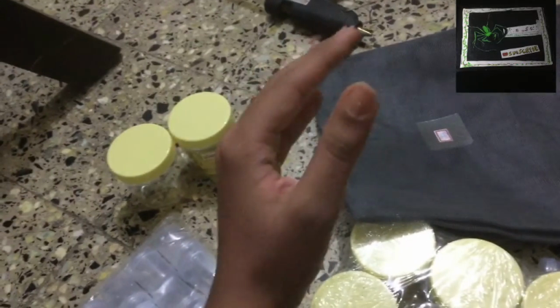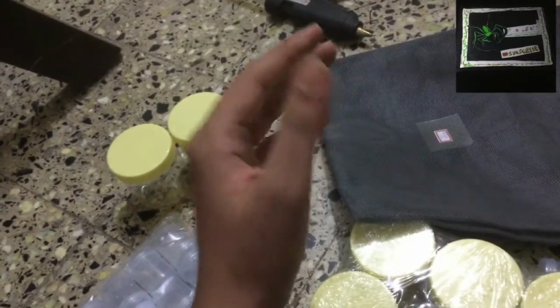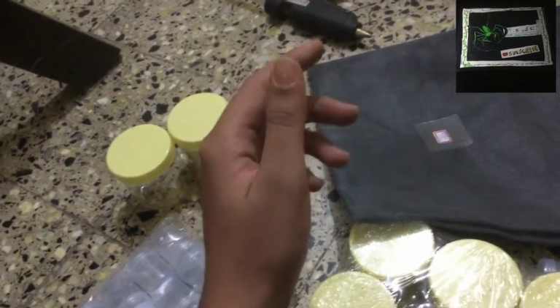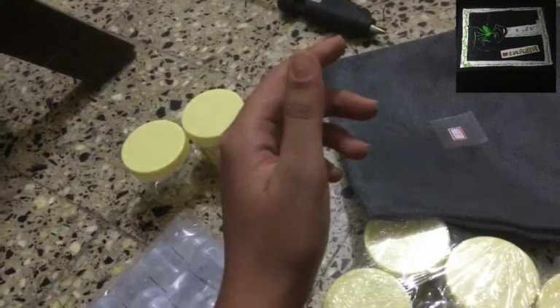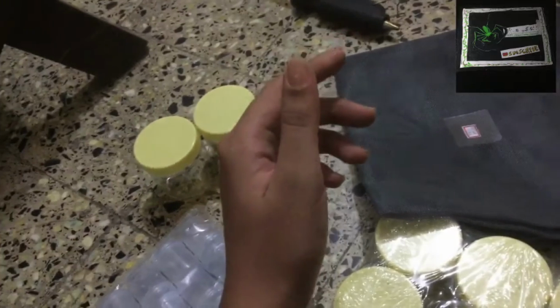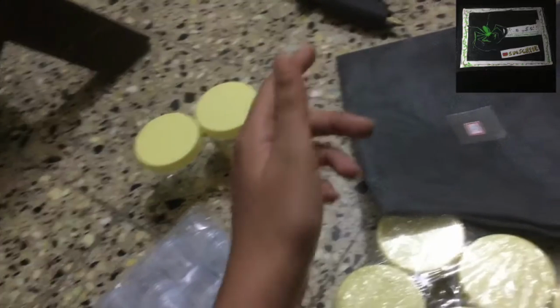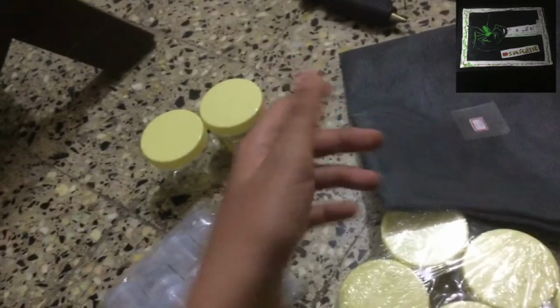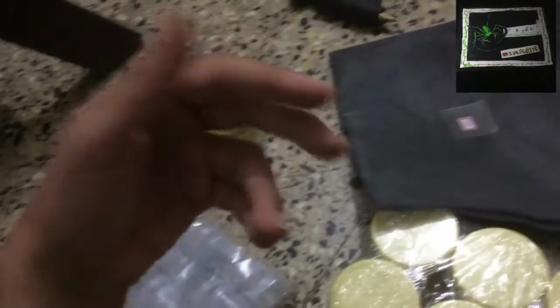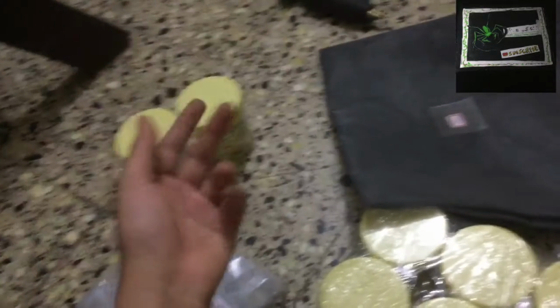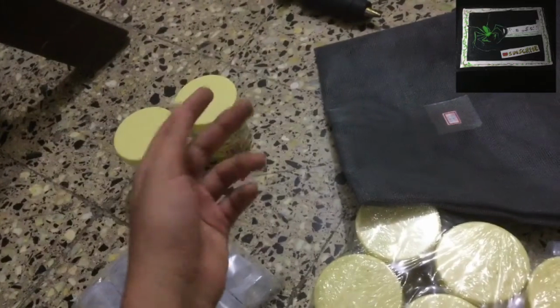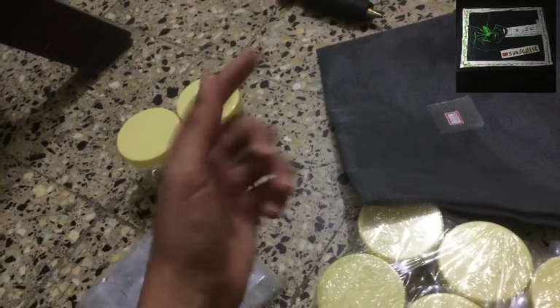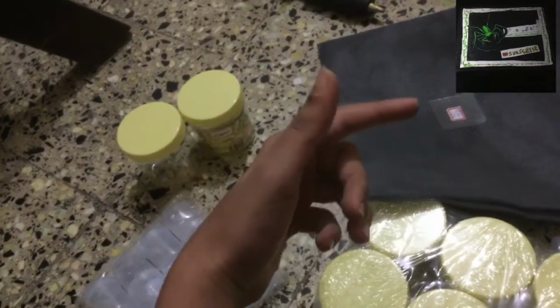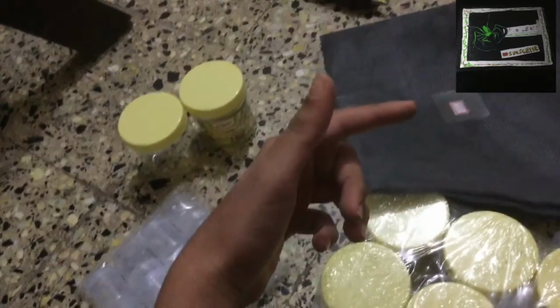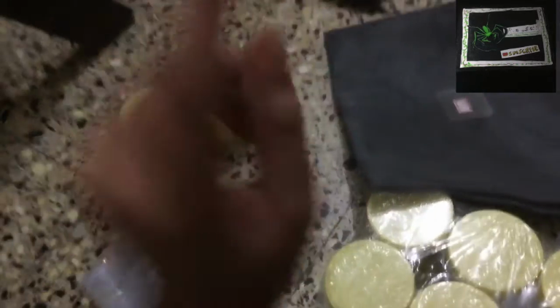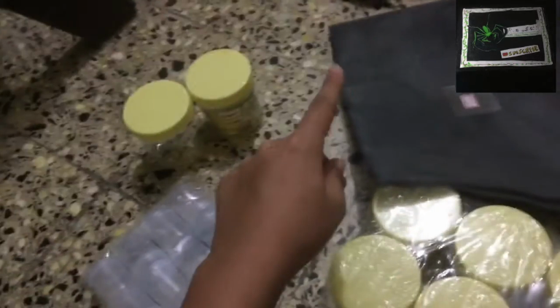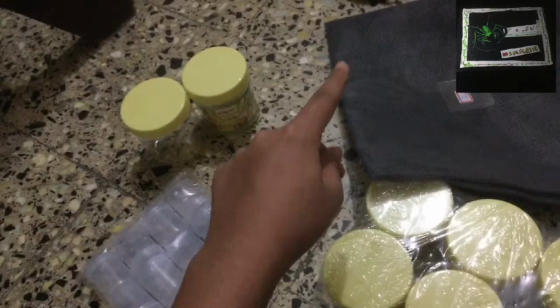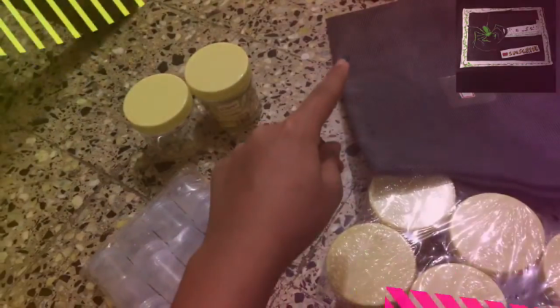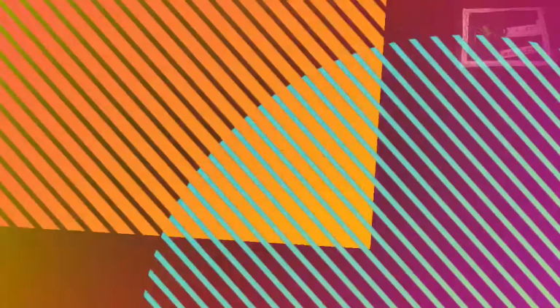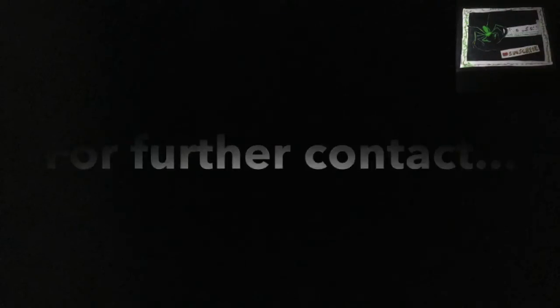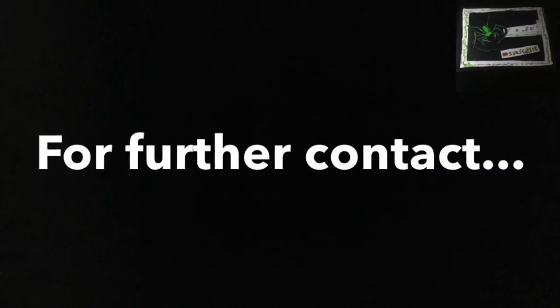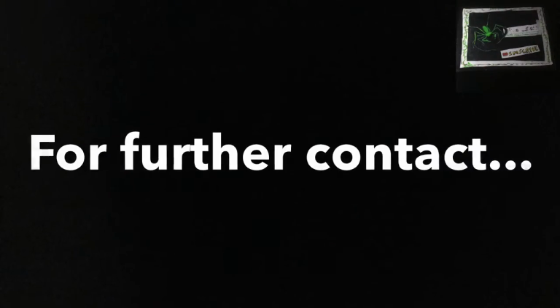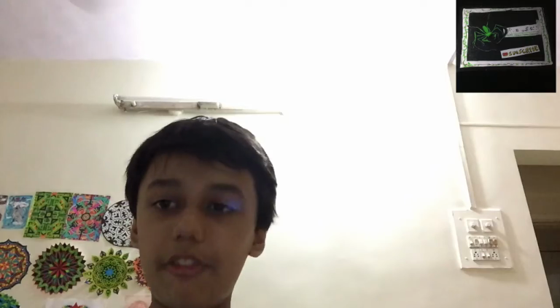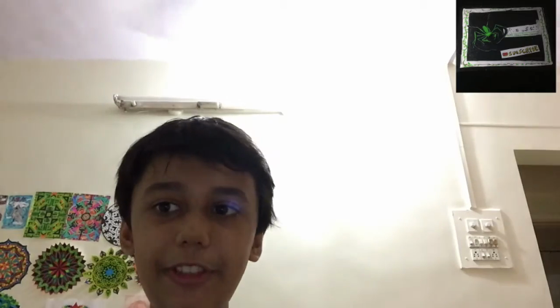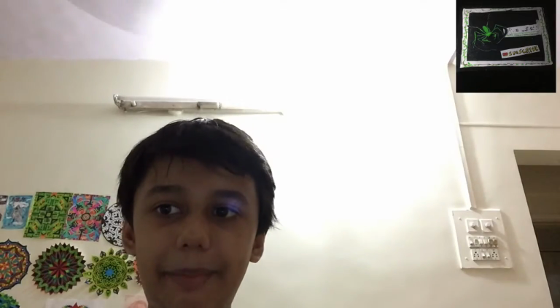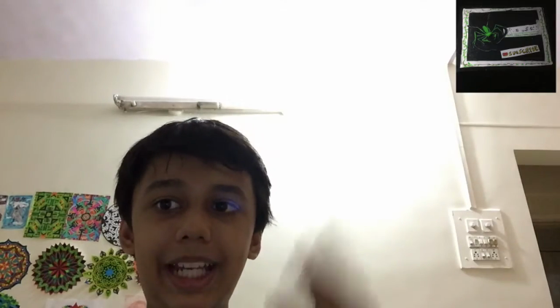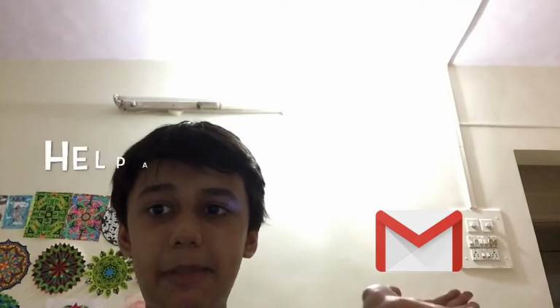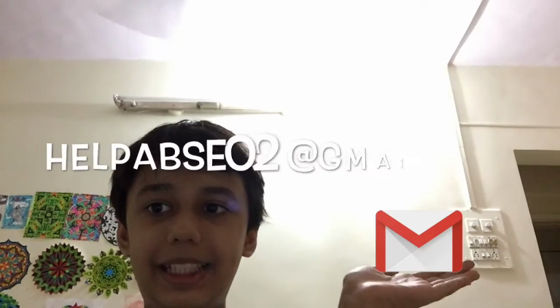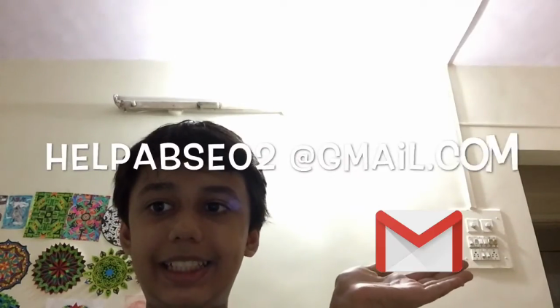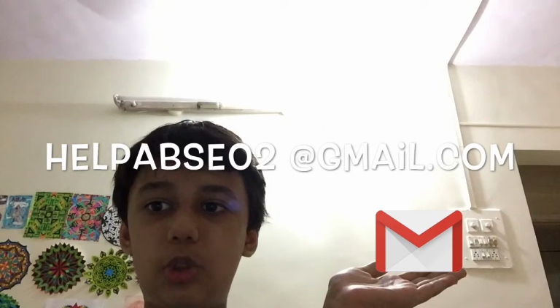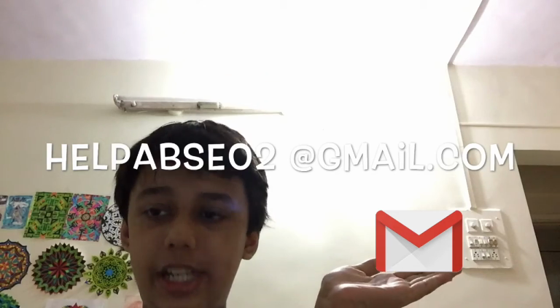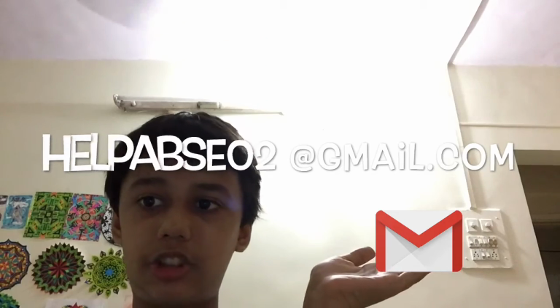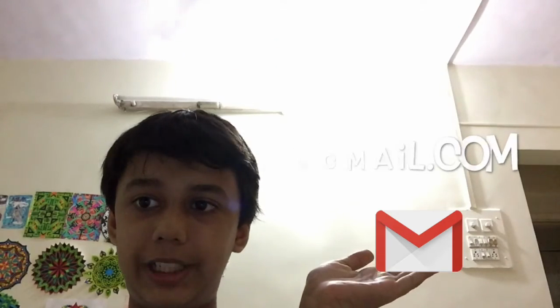It's very flexible. I'm going to be hot gluing the mosquito mesh. It also comes with this velcro — this awesome looking velcro. Some terrarium builds and everything are coming up in the future, so stay tuned for that as well. Feel free to email me at helpabse02@gmail.com.